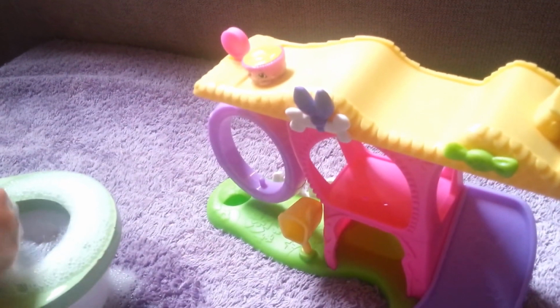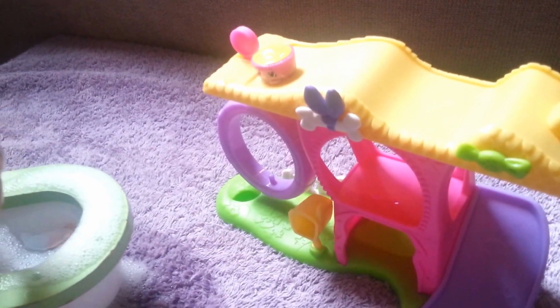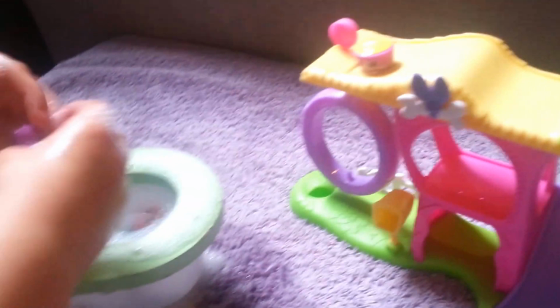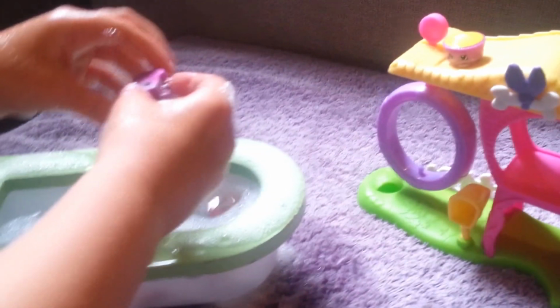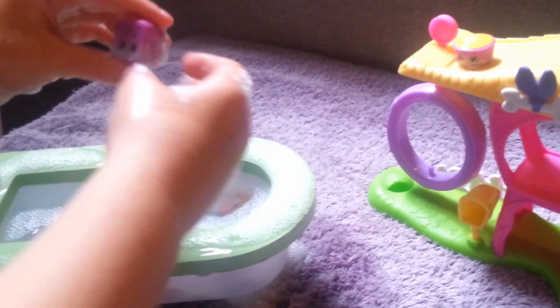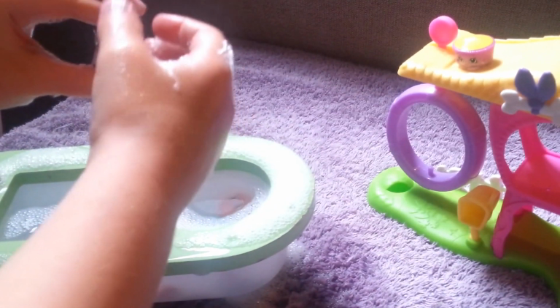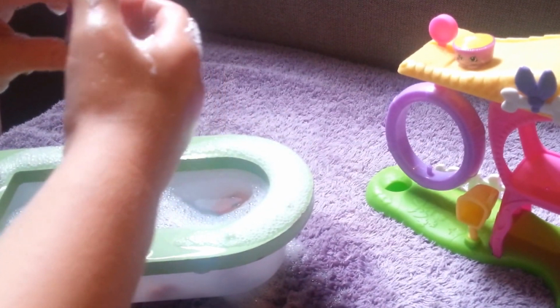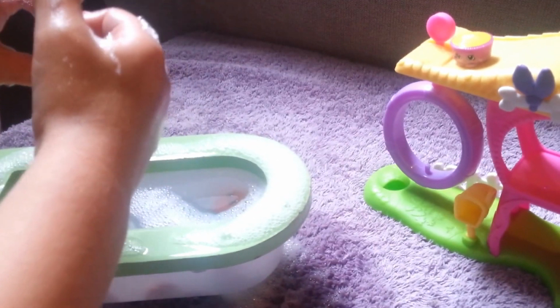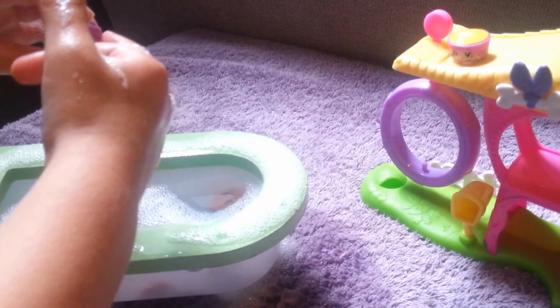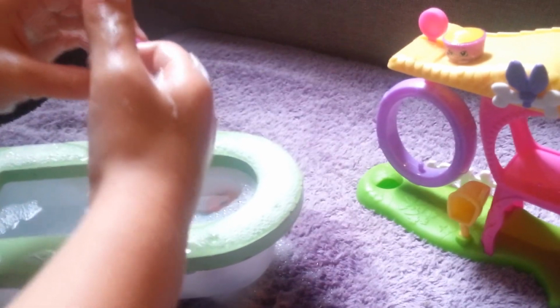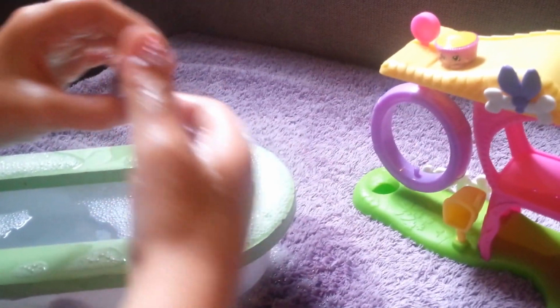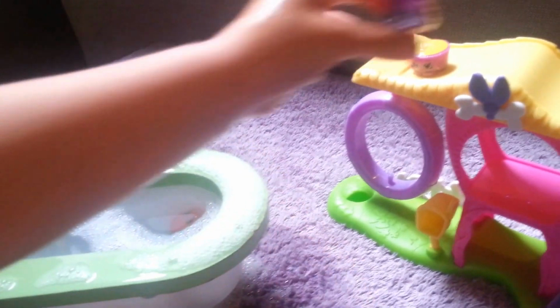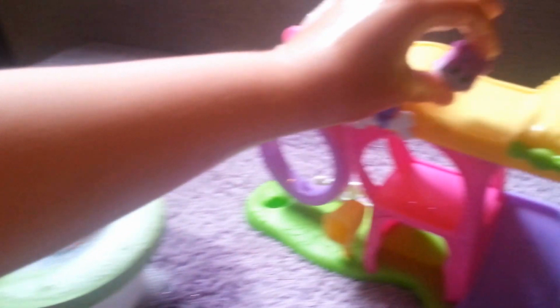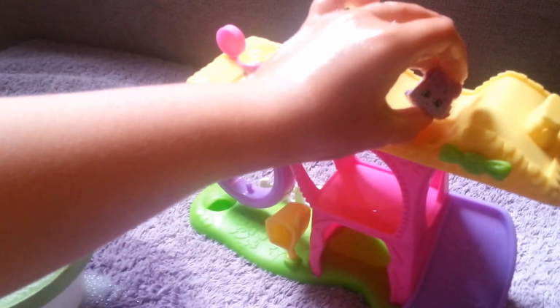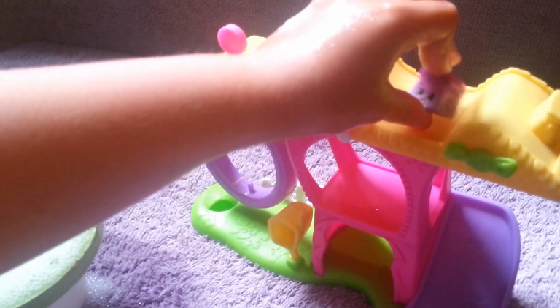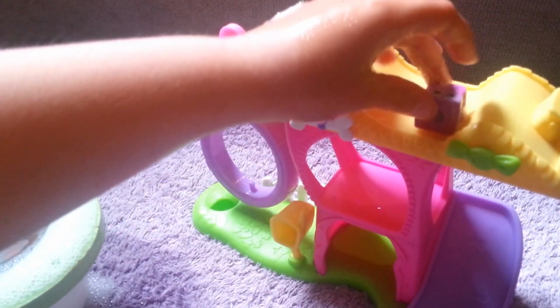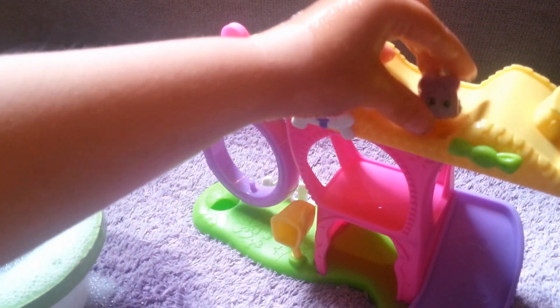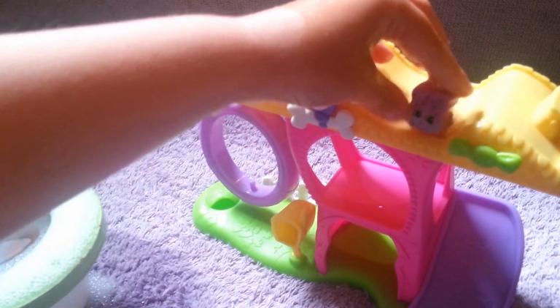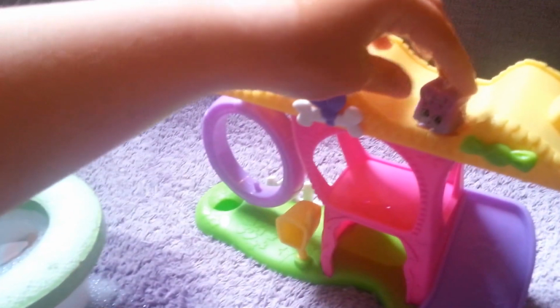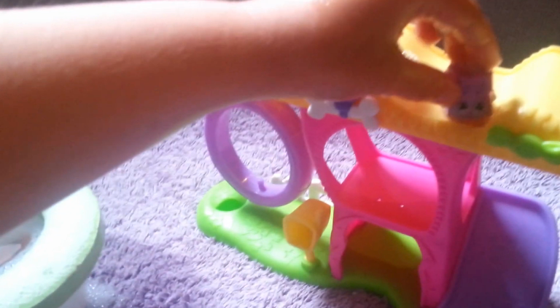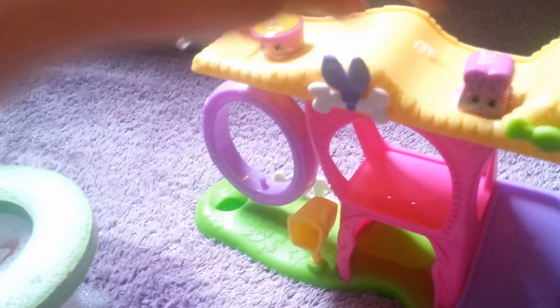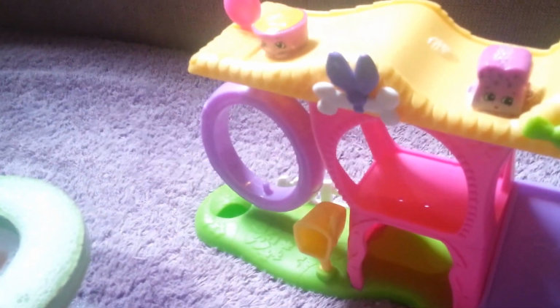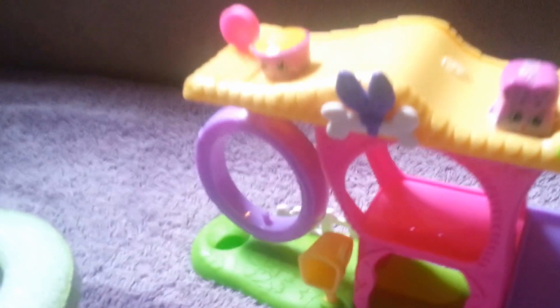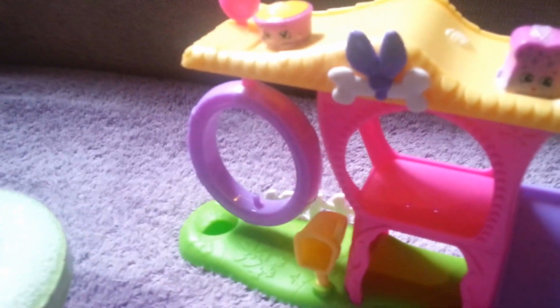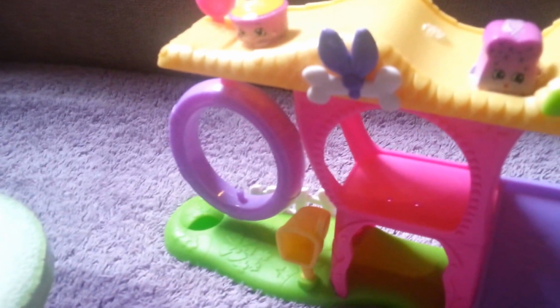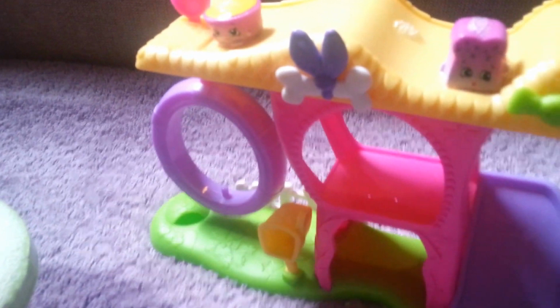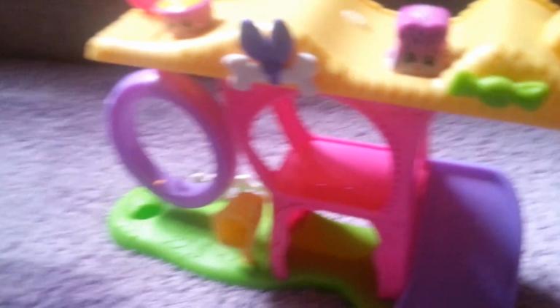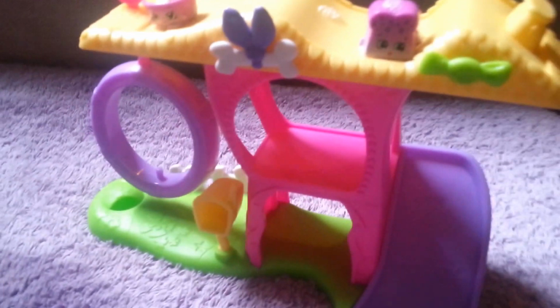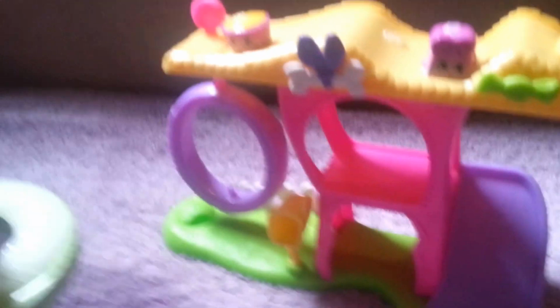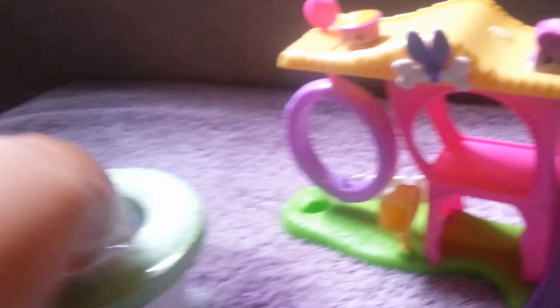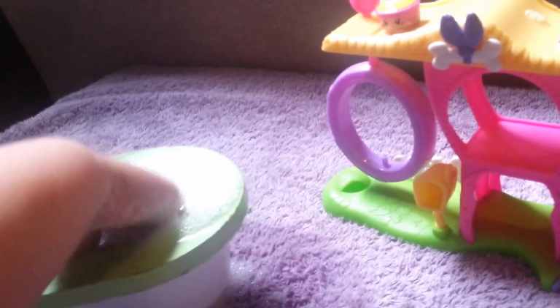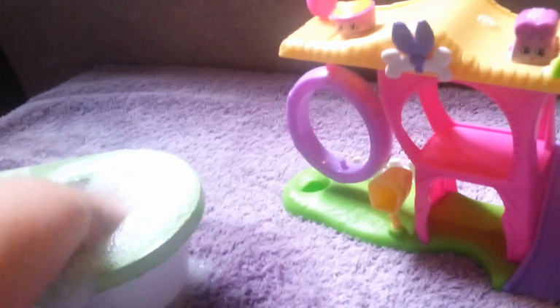Who else is in there? Who's in the bubbles? It's Breadcrumbs. Breadcrumbs, the purple one. She looks good. She does. Nice and clean, Breadcrumbs.